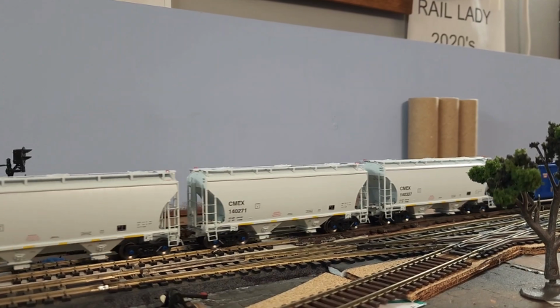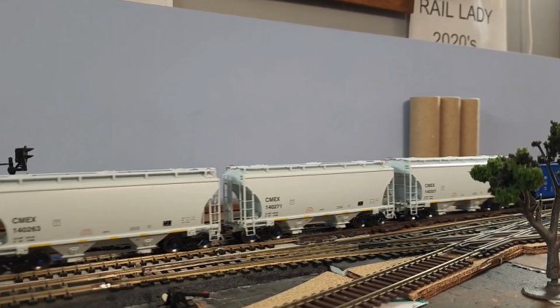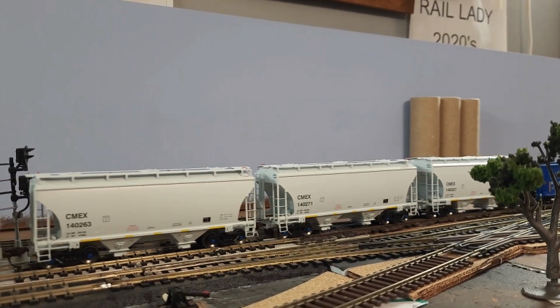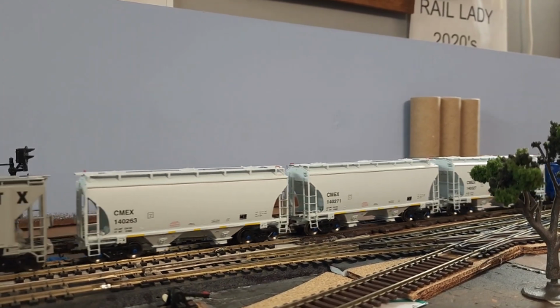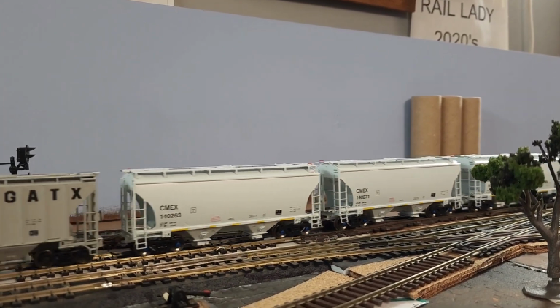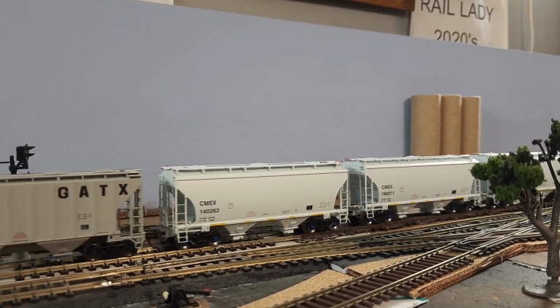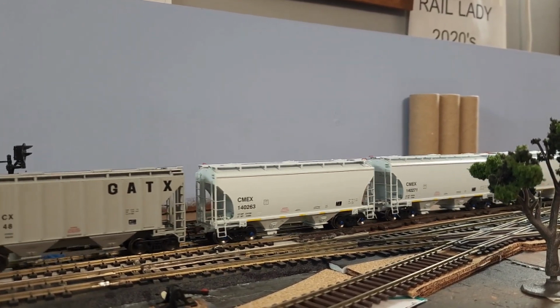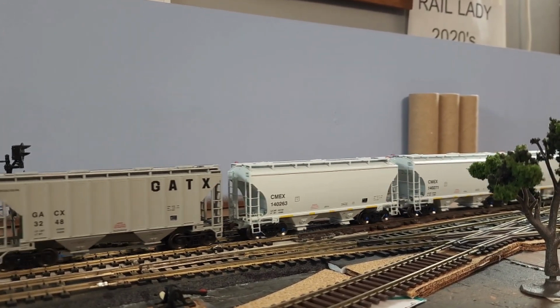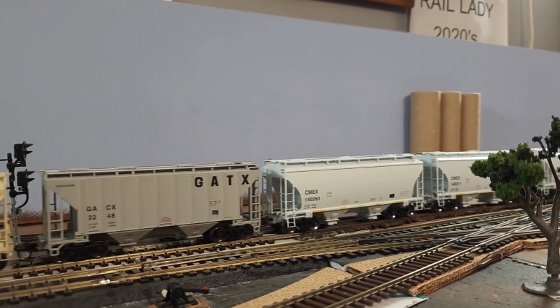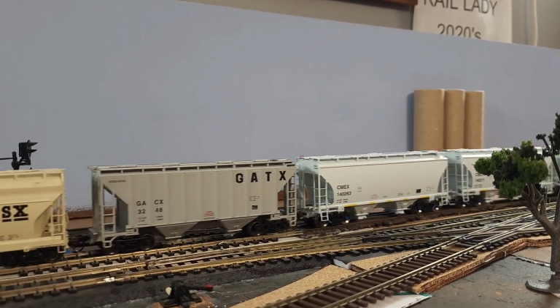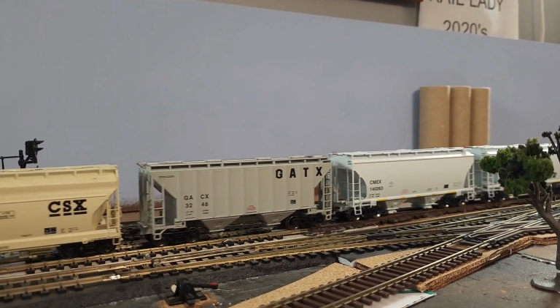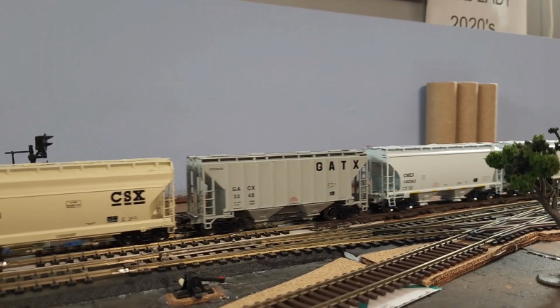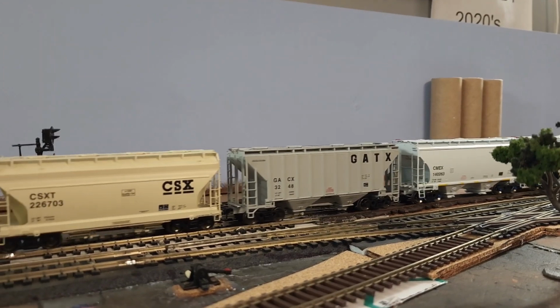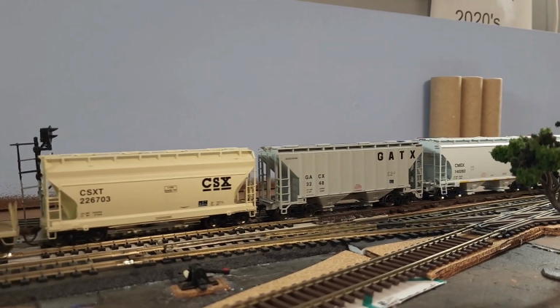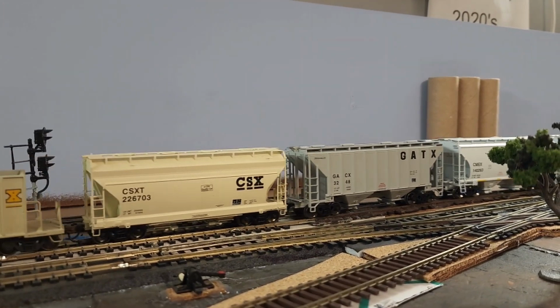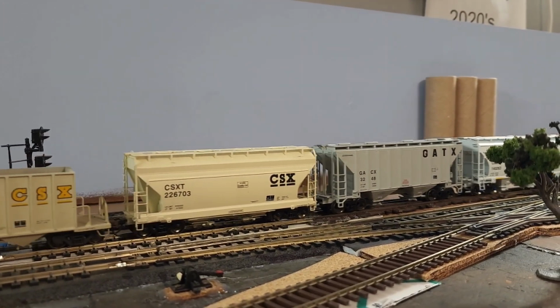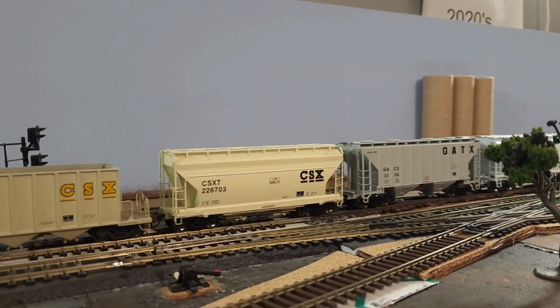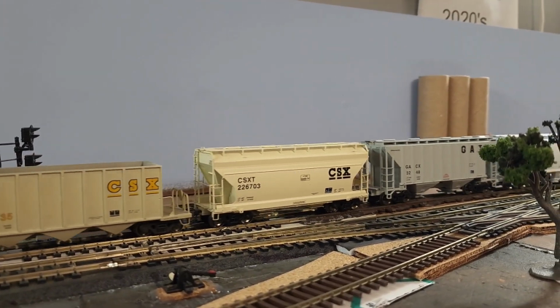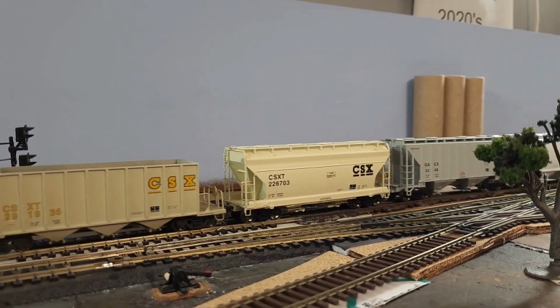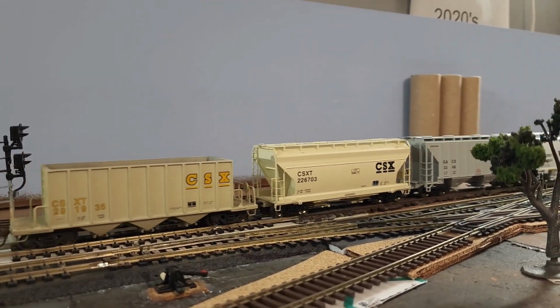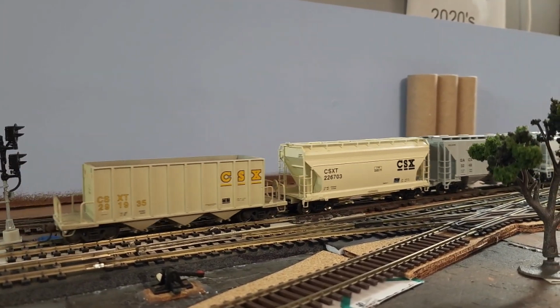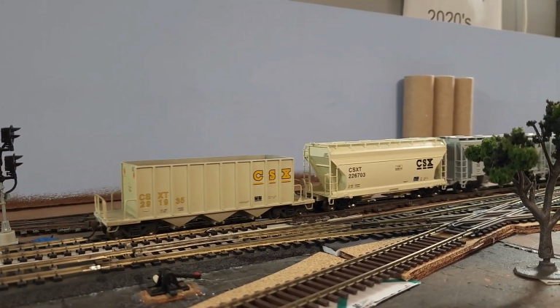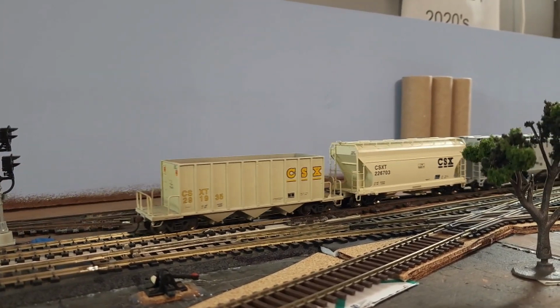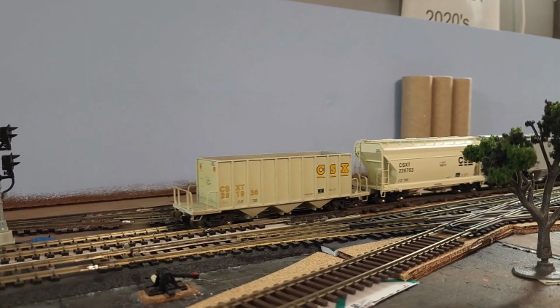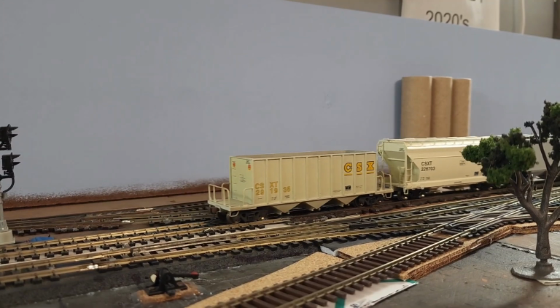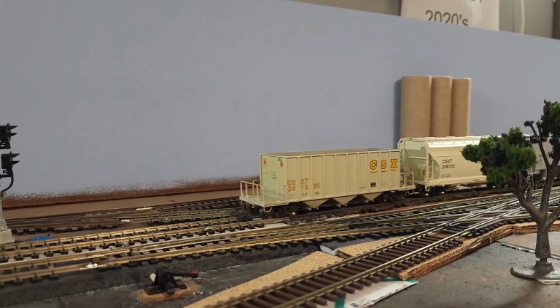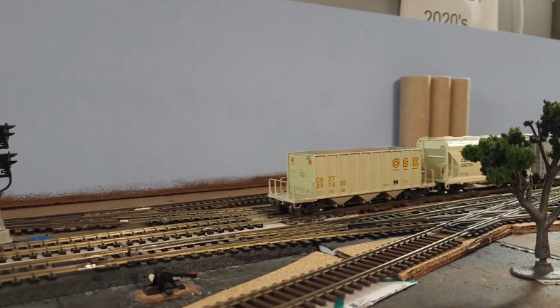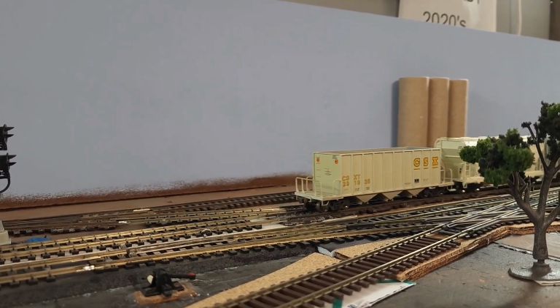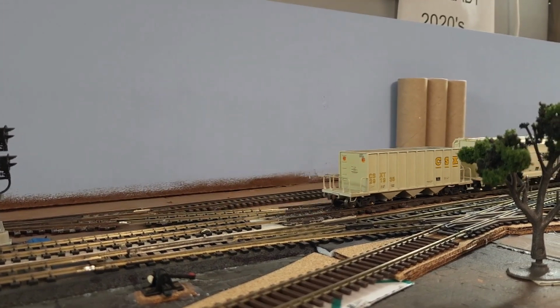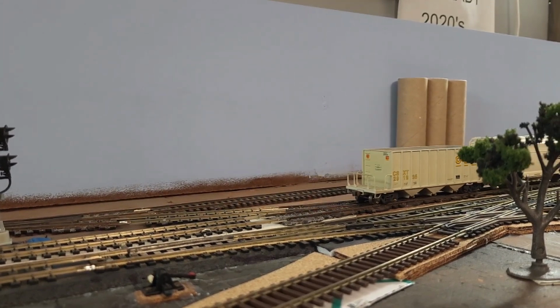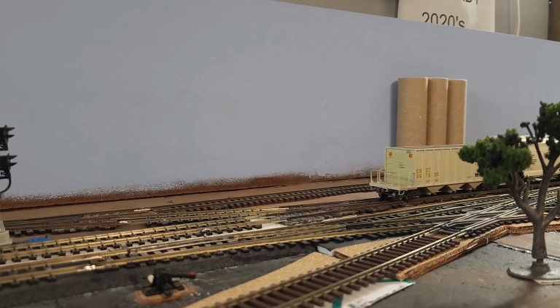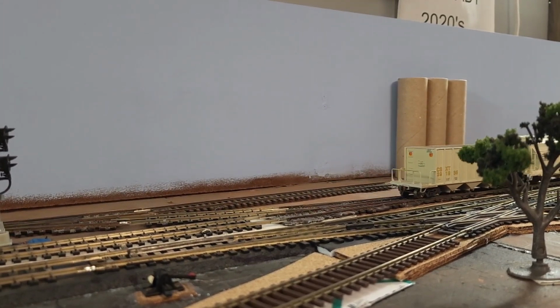Very impressed with that locomotive. I'll show you what else I got — stay tuned.